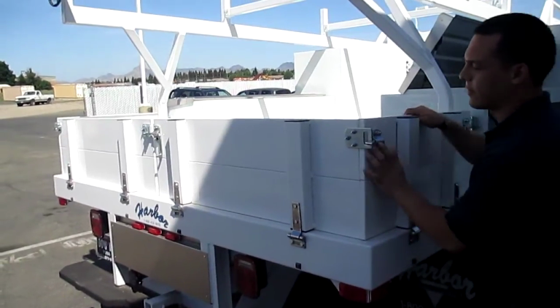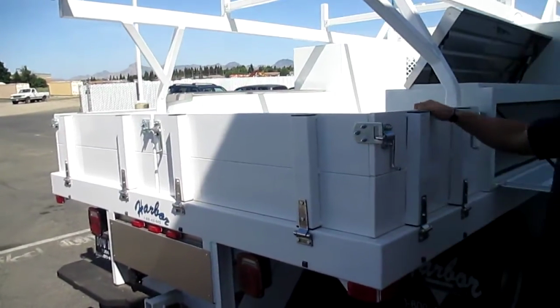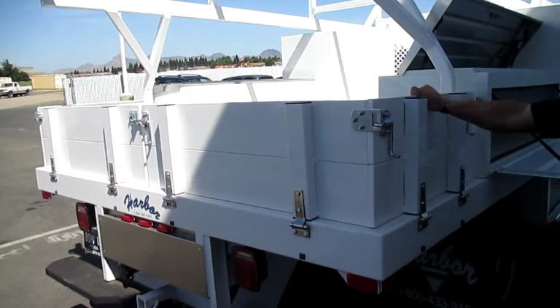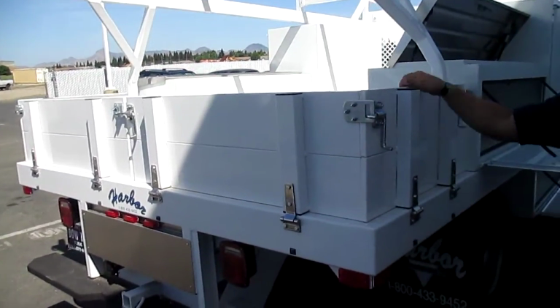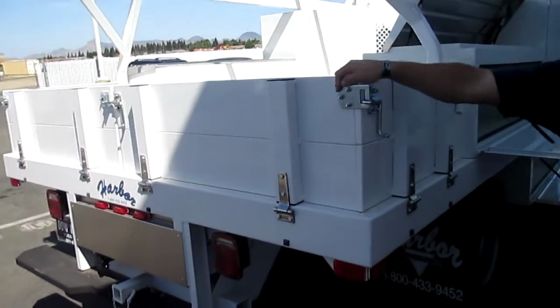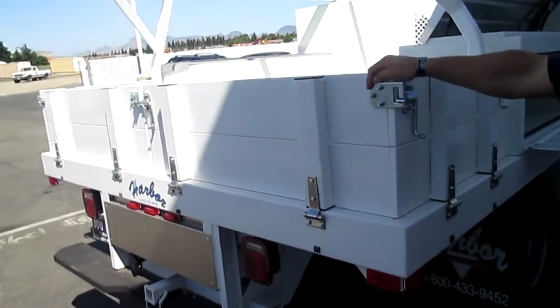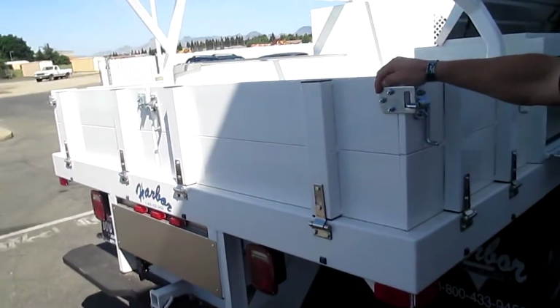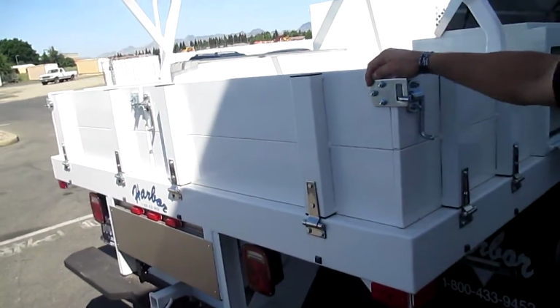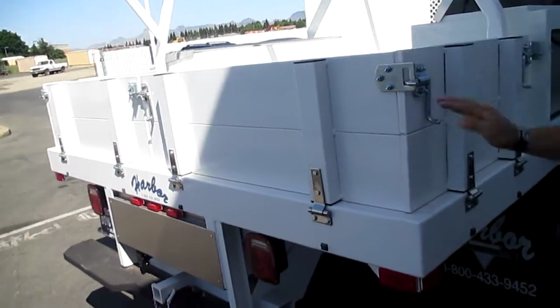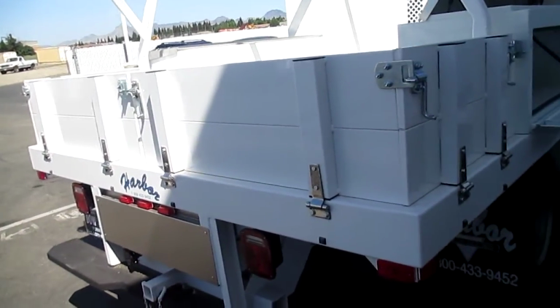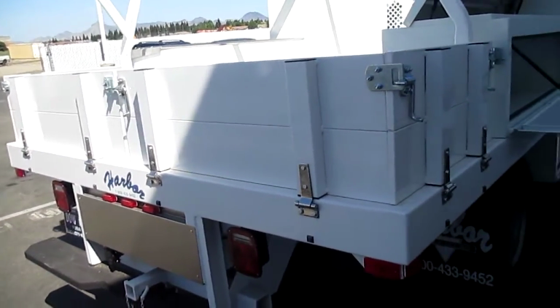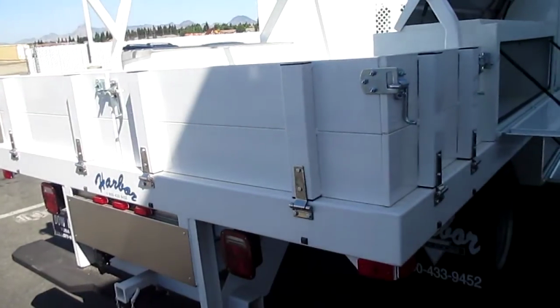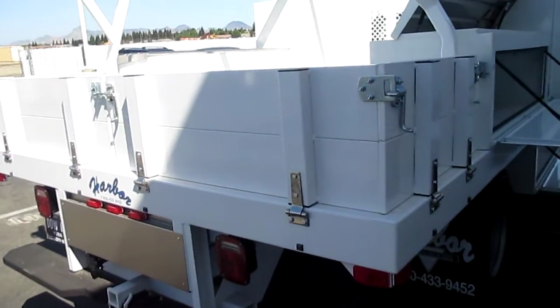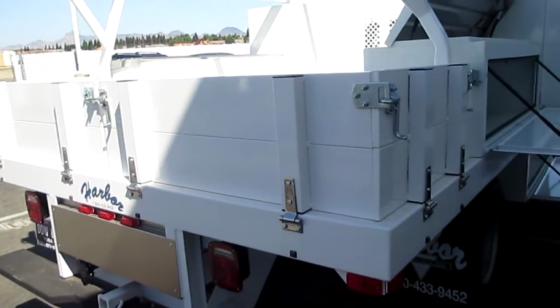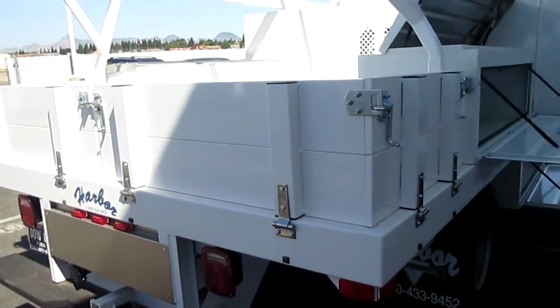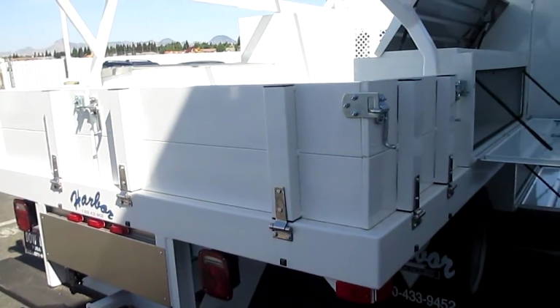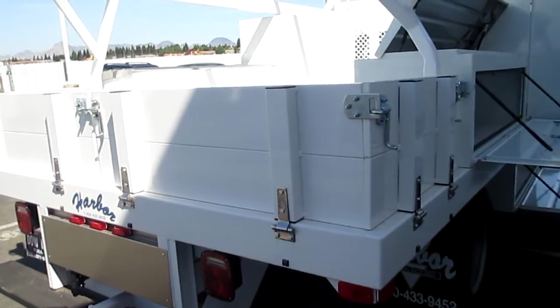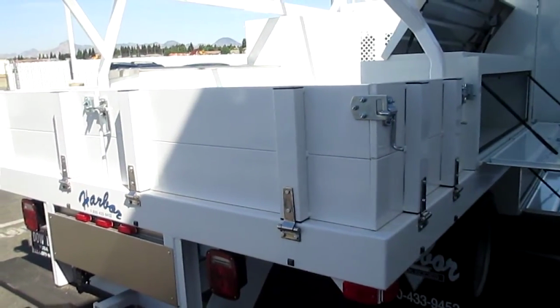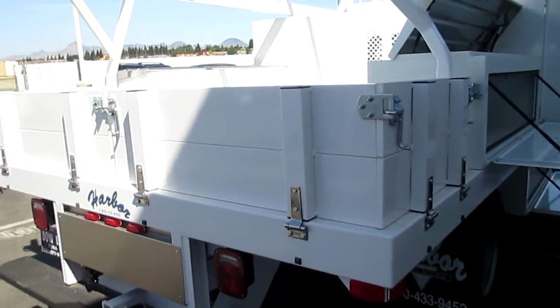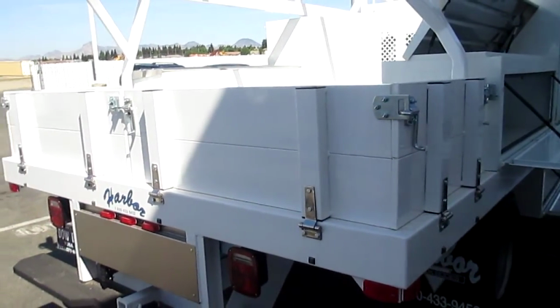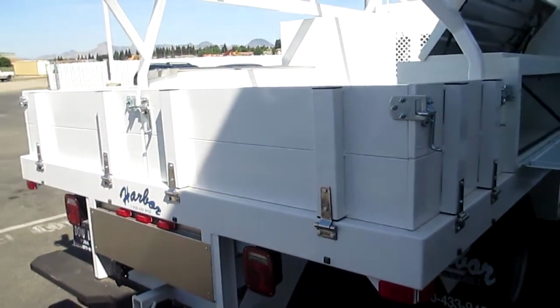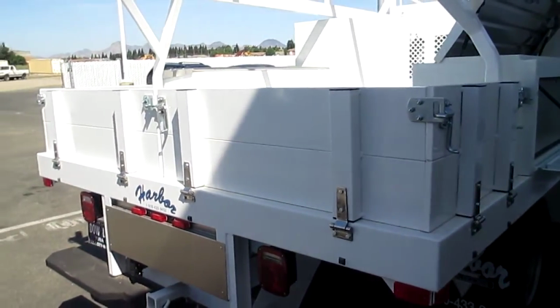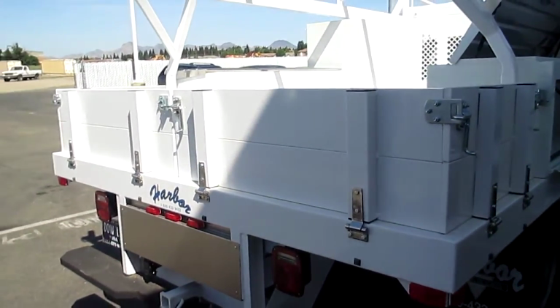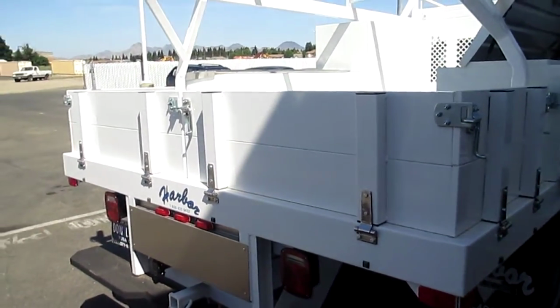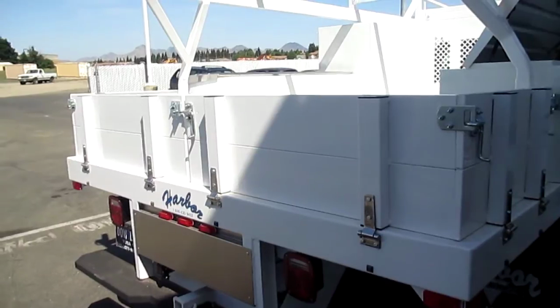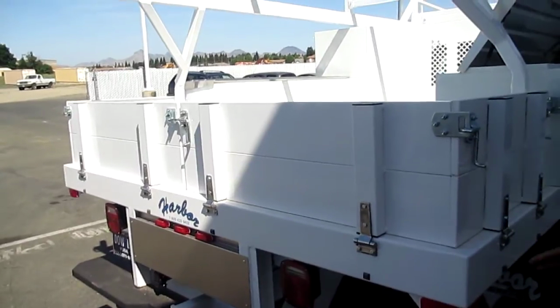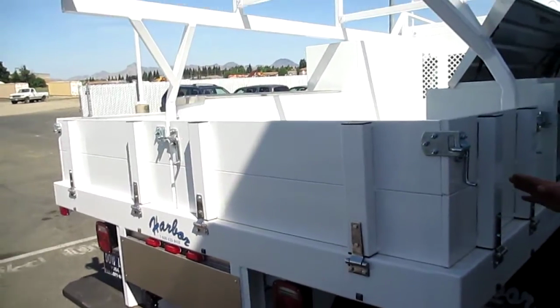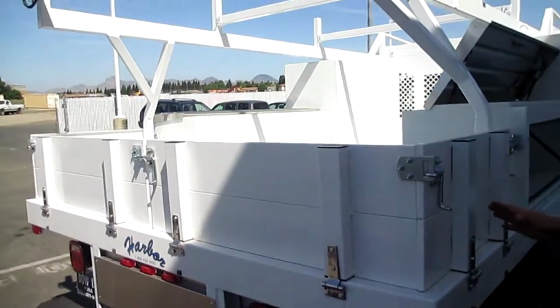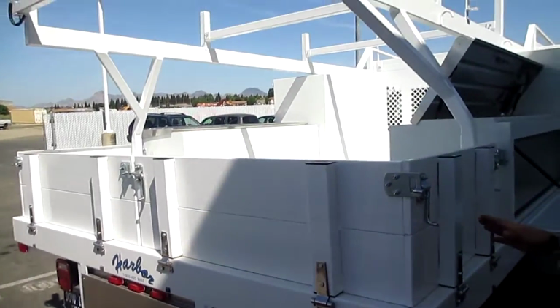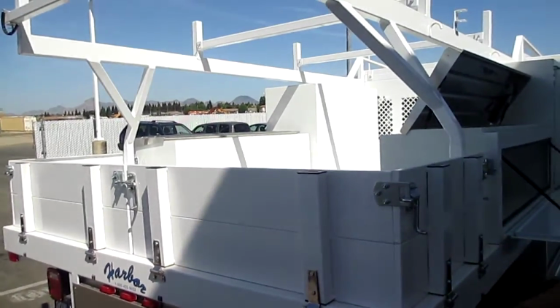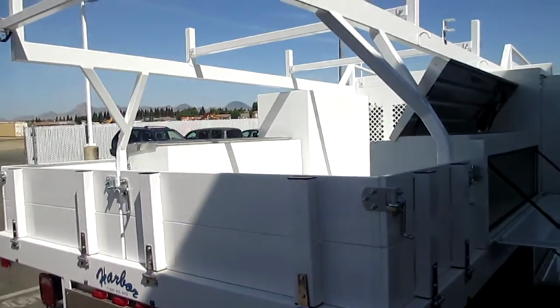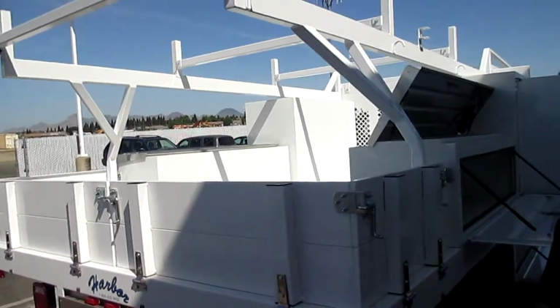As you can see, rattle resistance when driving down the highway — it's not rattling, making noise, it's not wearing your tools down. Just a great box all together. So once again, it's a contractor's two body made by Harbor.